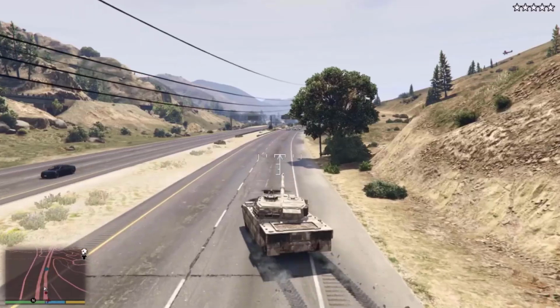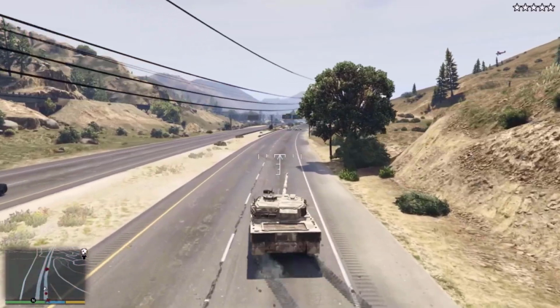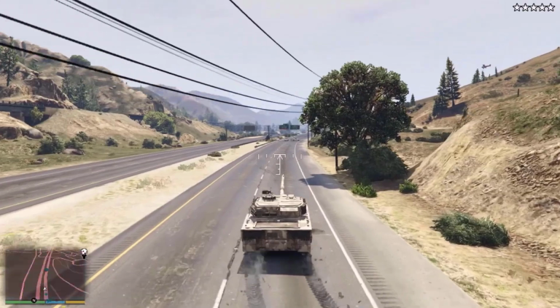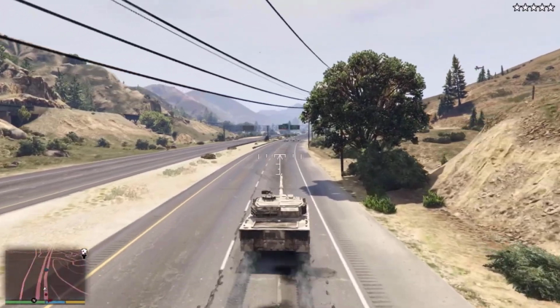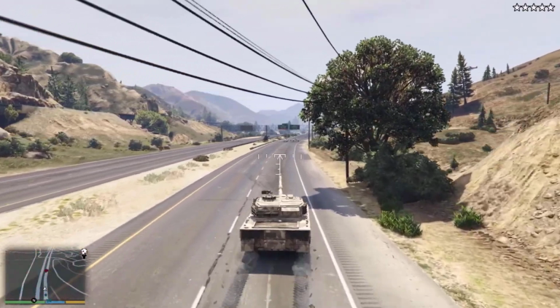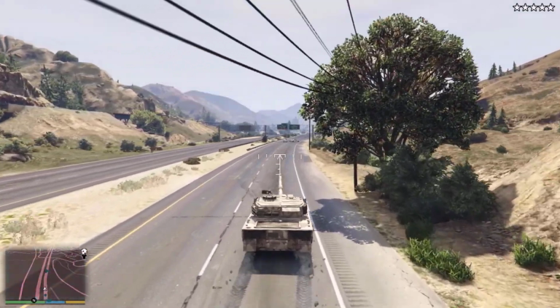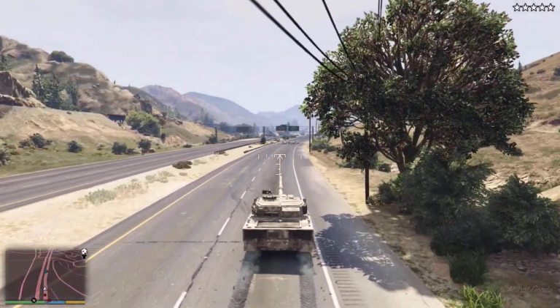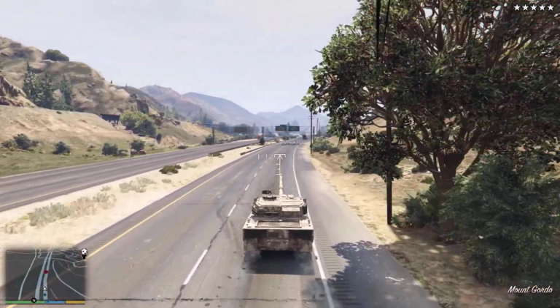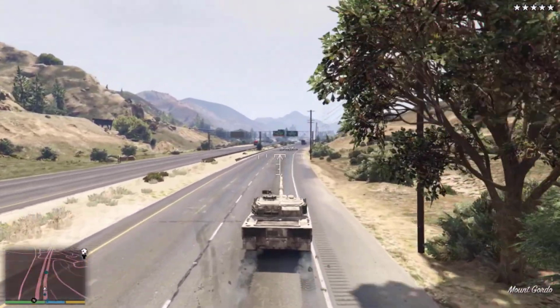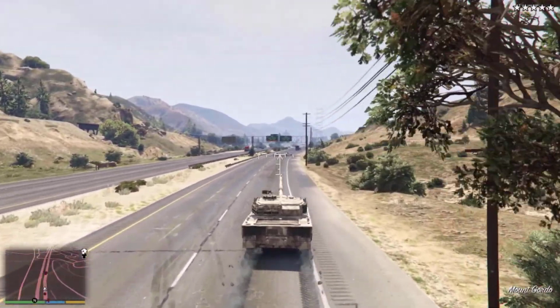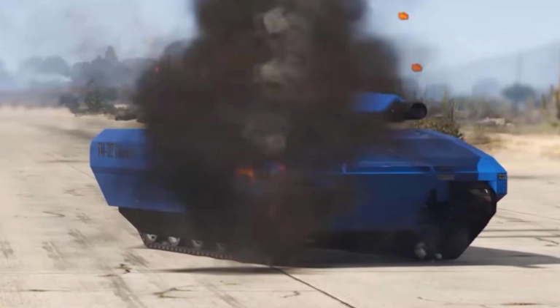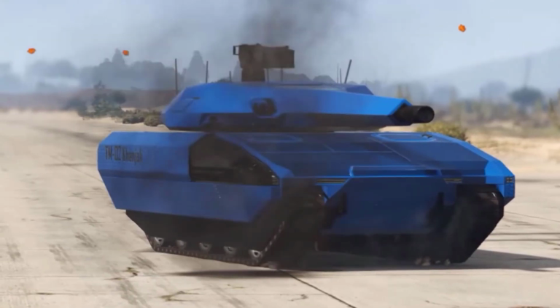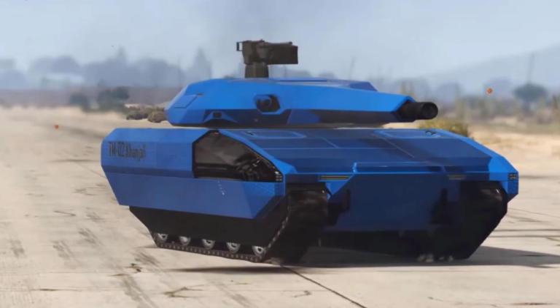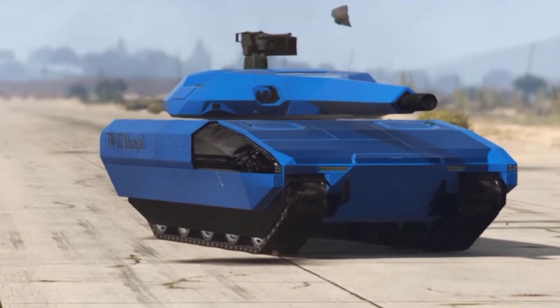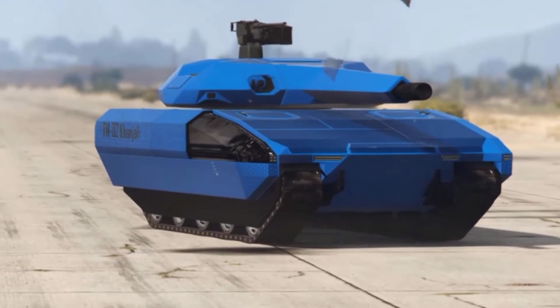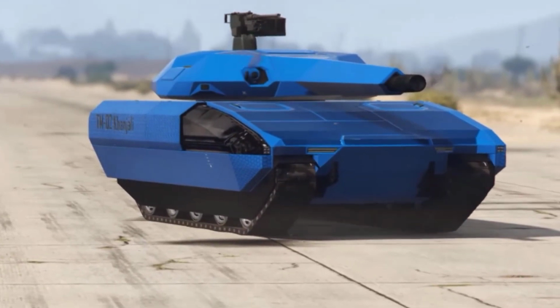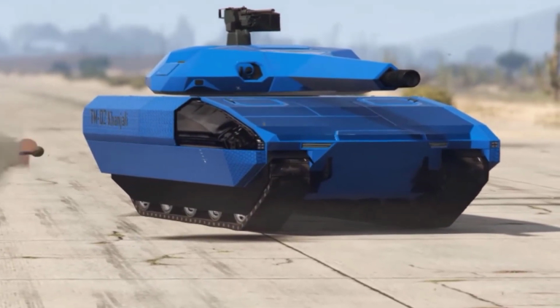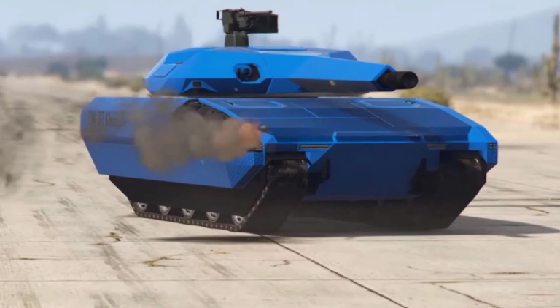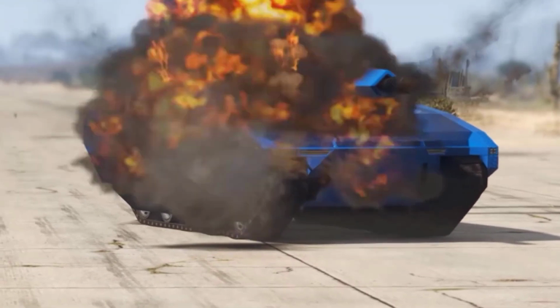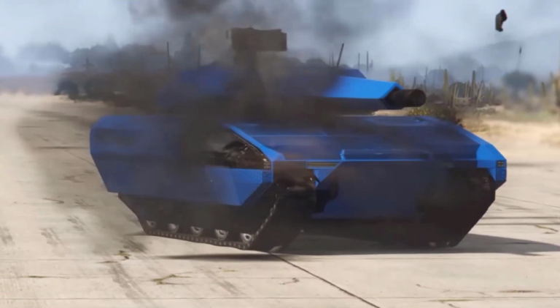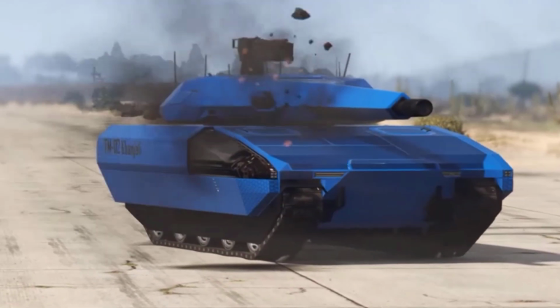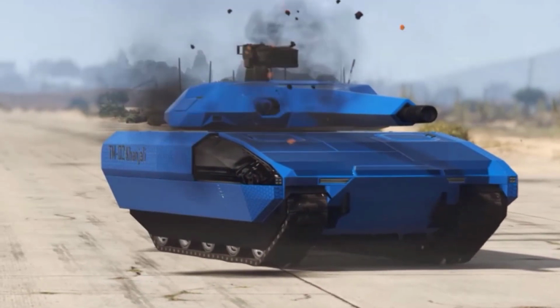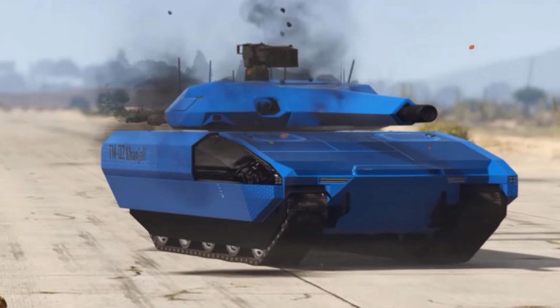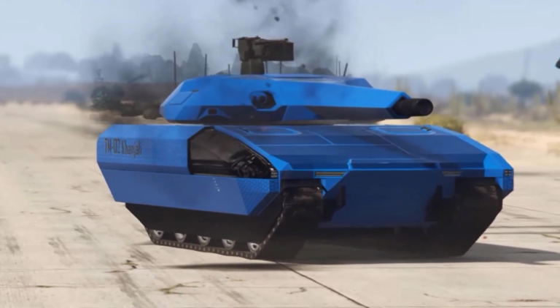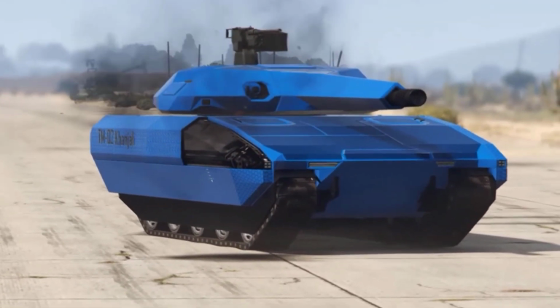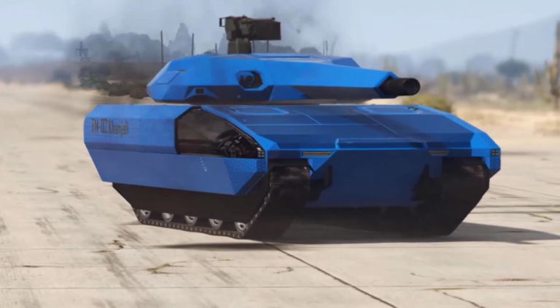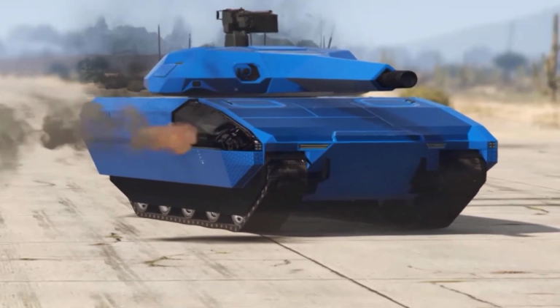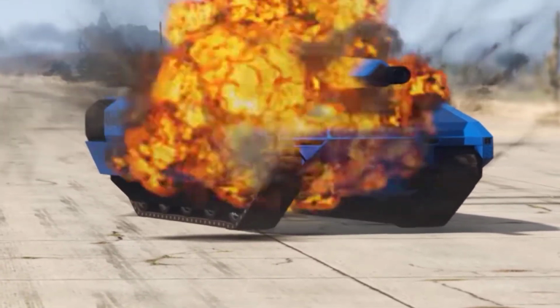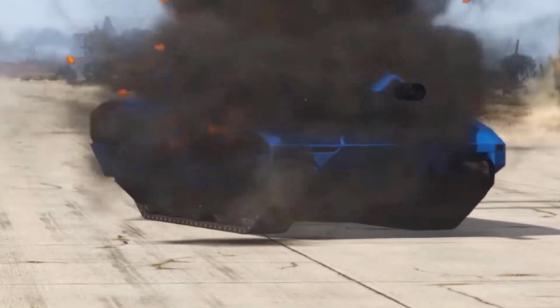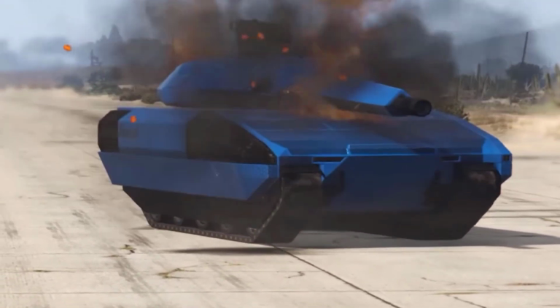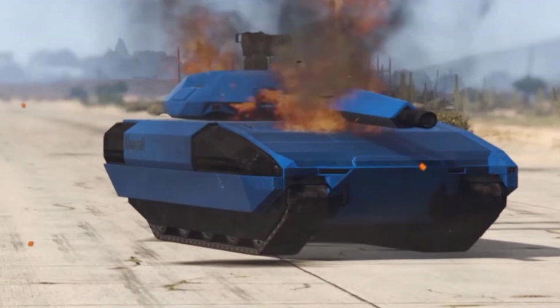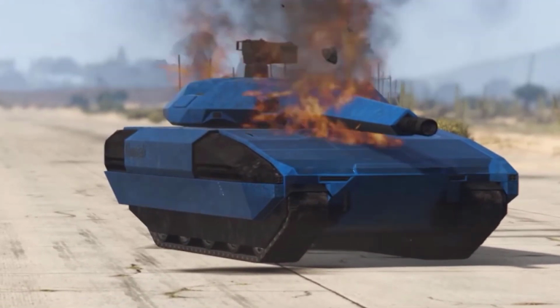The Kanjali has the same durability as the Rhino in stock form. However, armor upgrades can prove to be extremely beneficial for the vehicle, allowing it to survive nearly twice the amount of explosives than the Rhino.